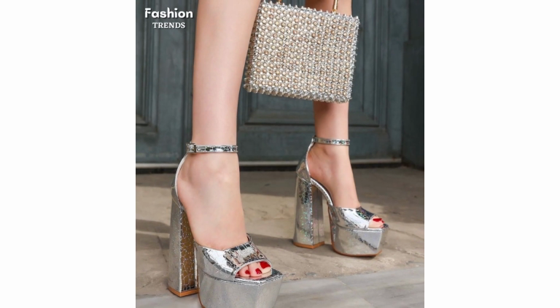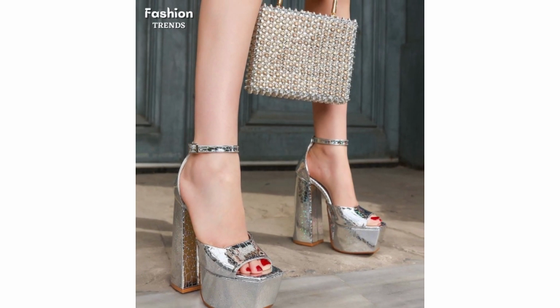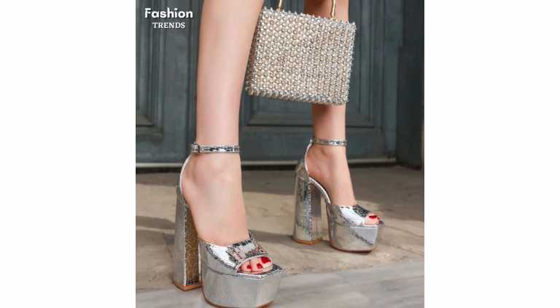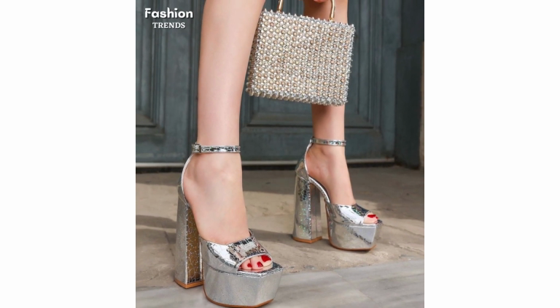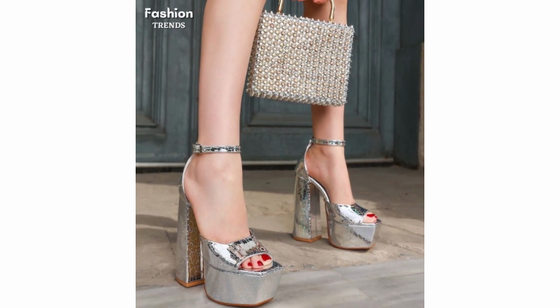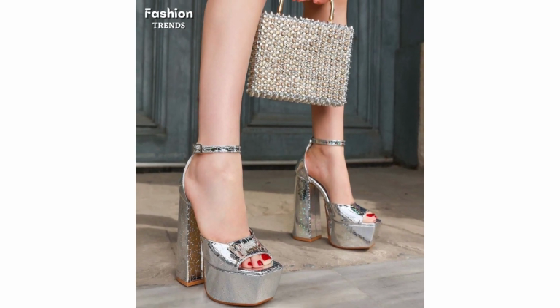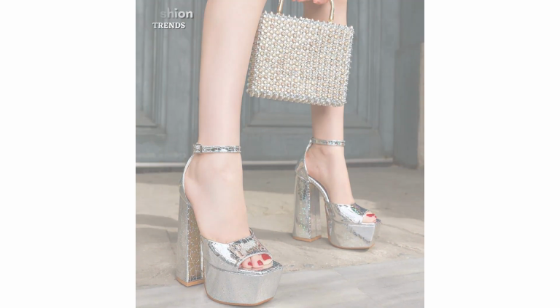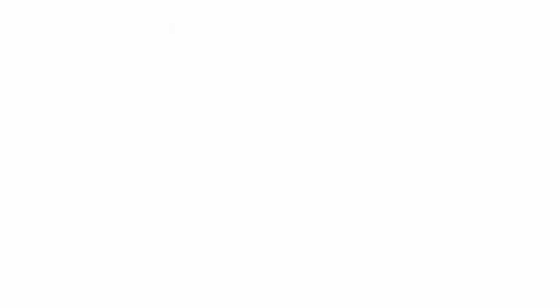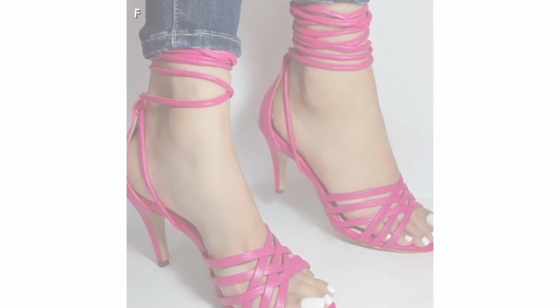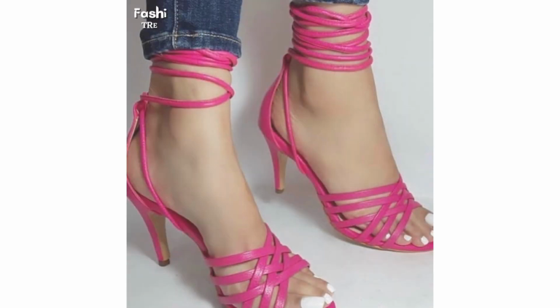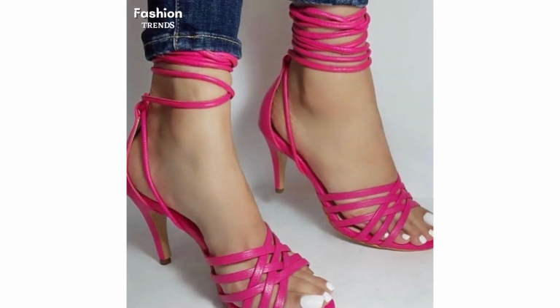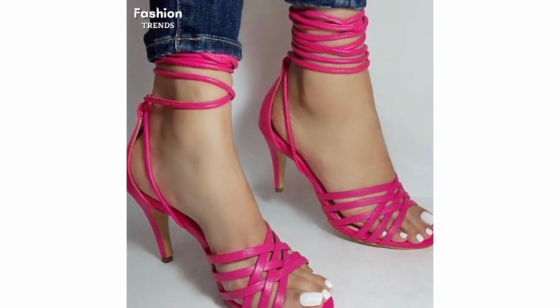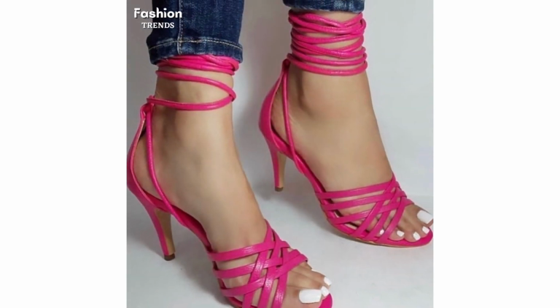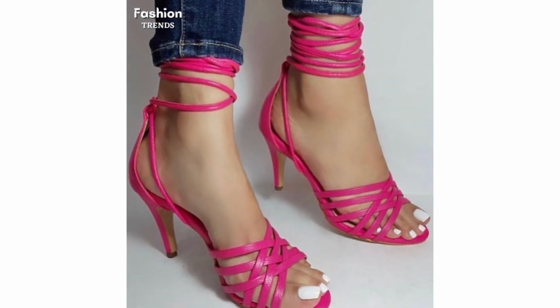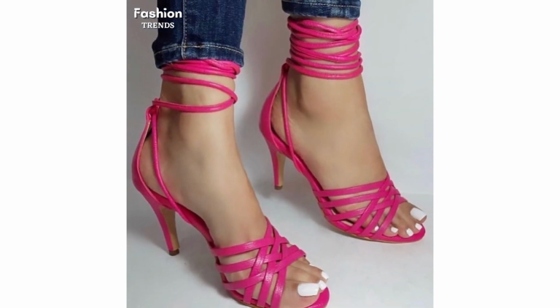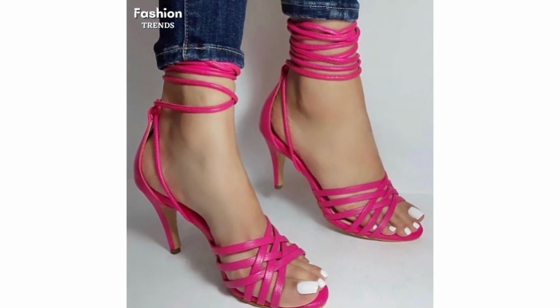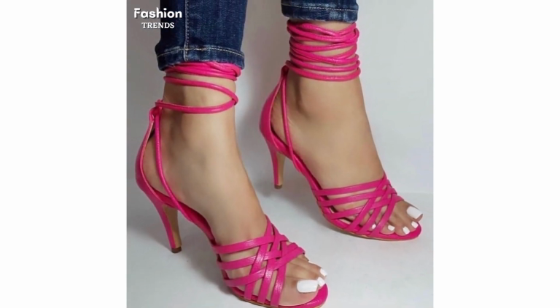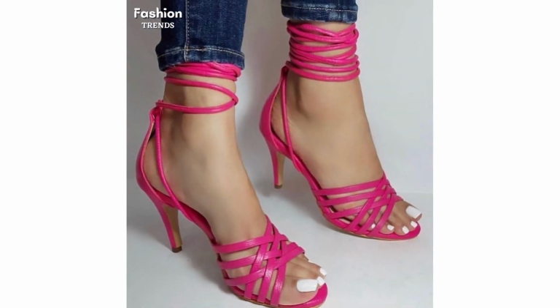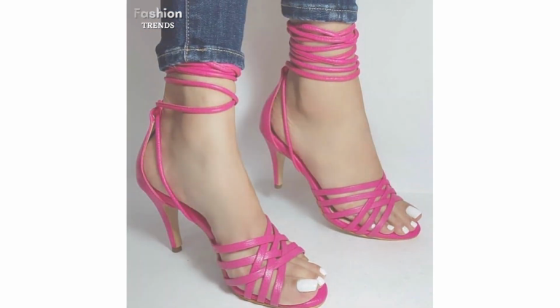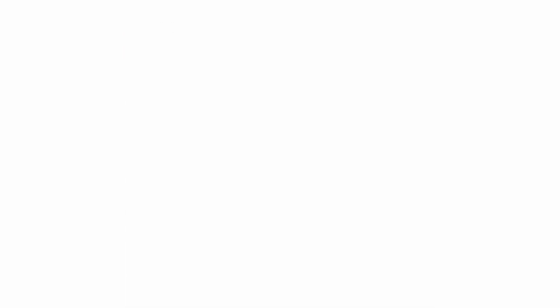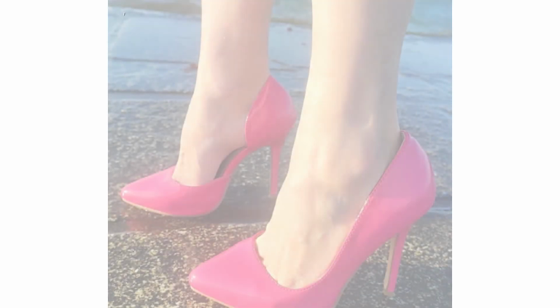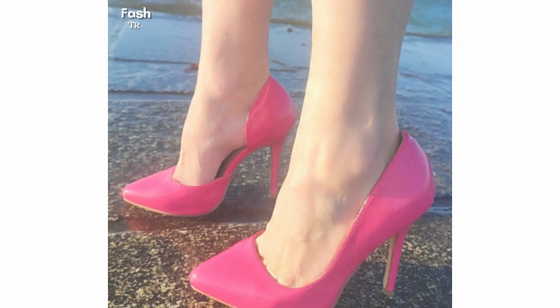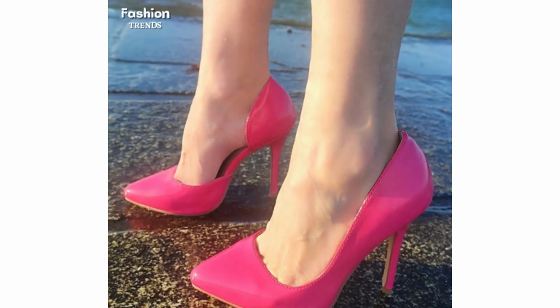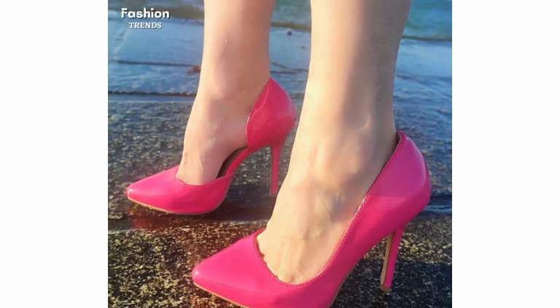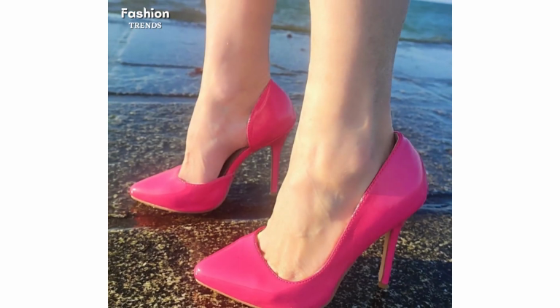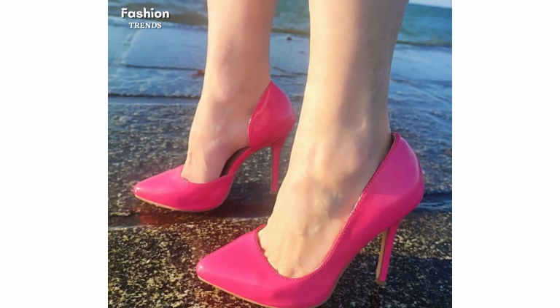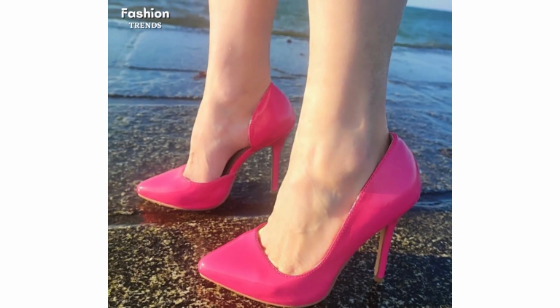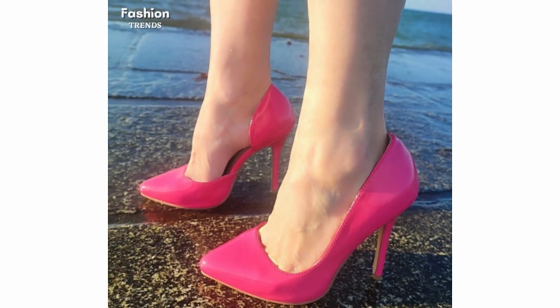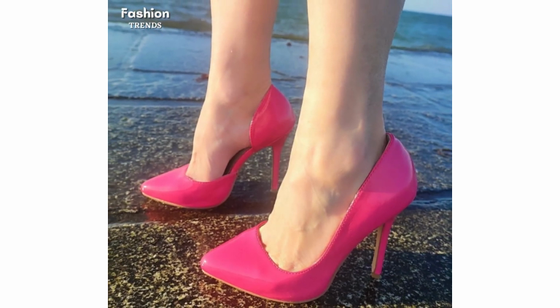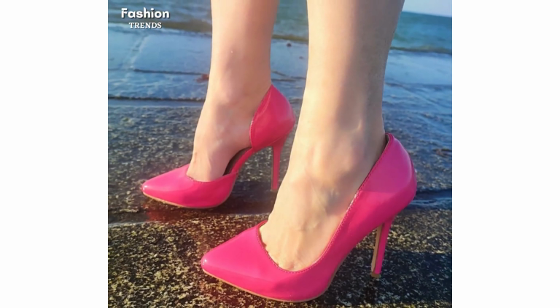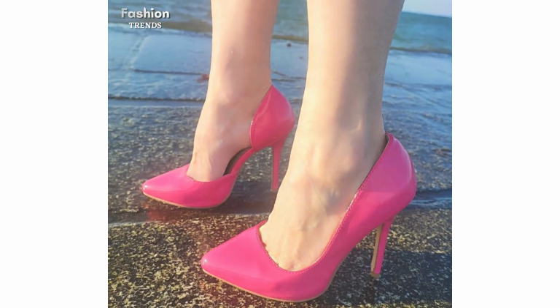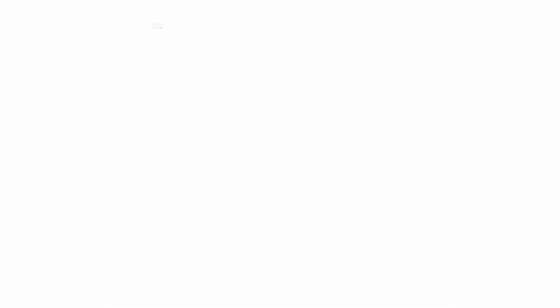Give a girl a pair of heels and she can conquer the world! Hi, lovely friends, welcome to my YouTube channel Fashion Trends. There are different types of heels that are always on trend, let's take a brief look at it.